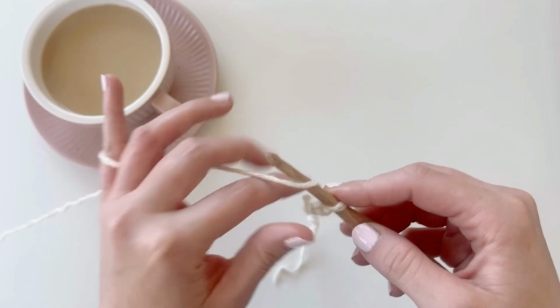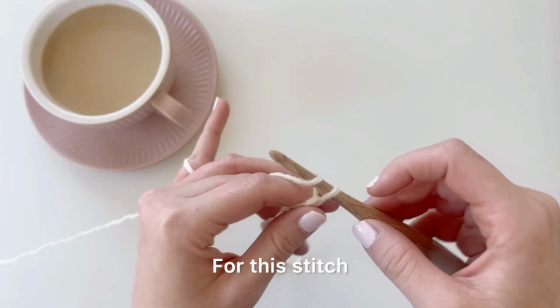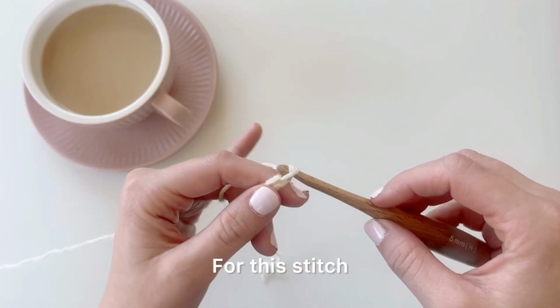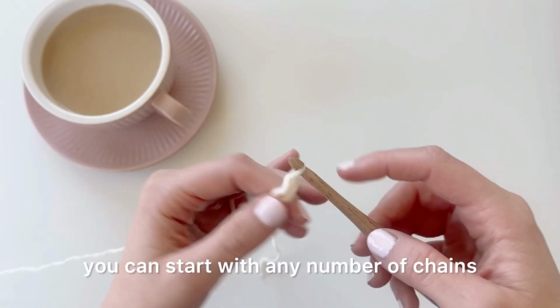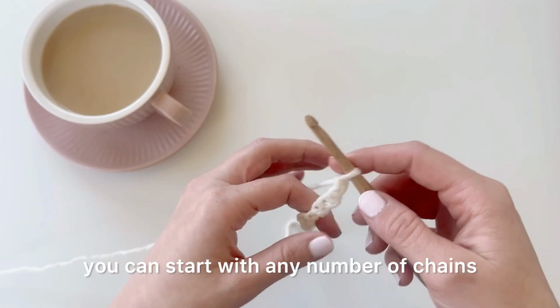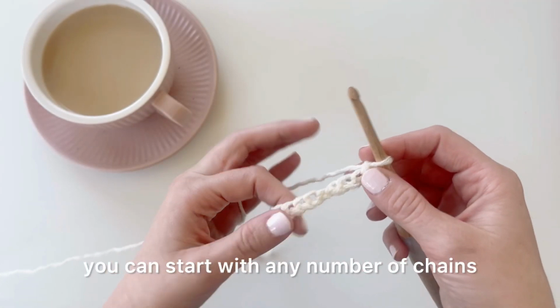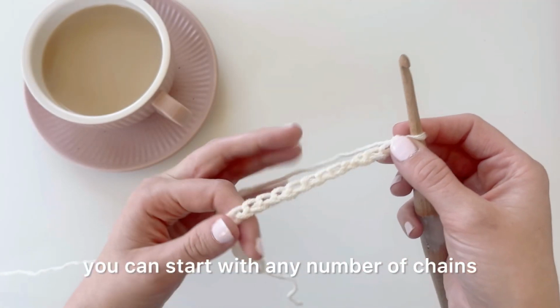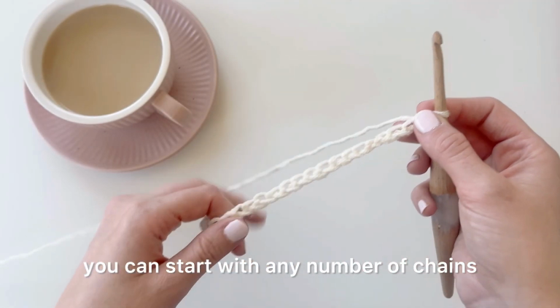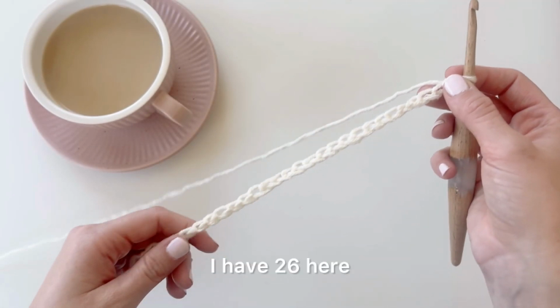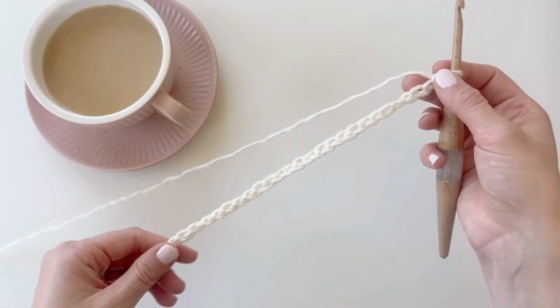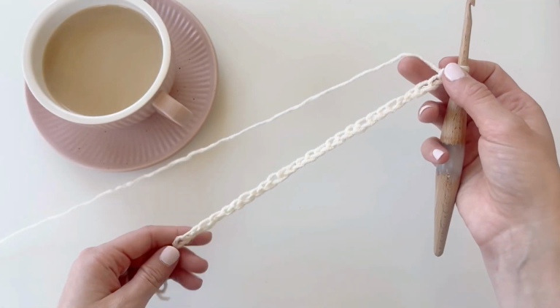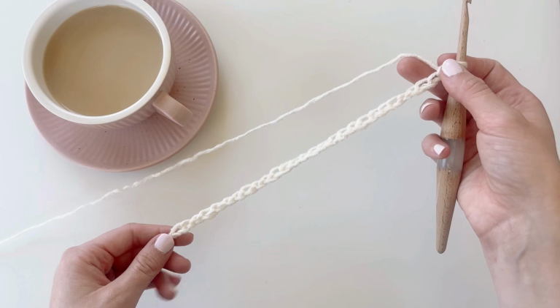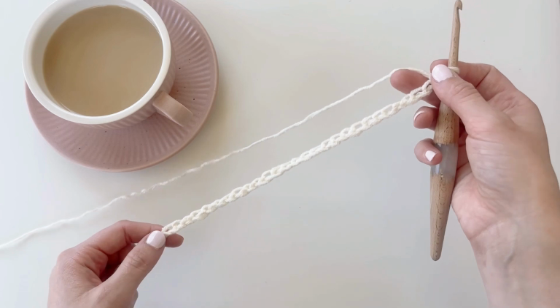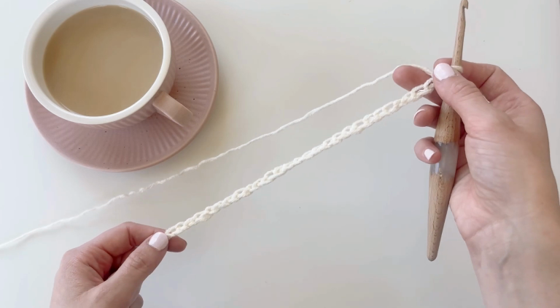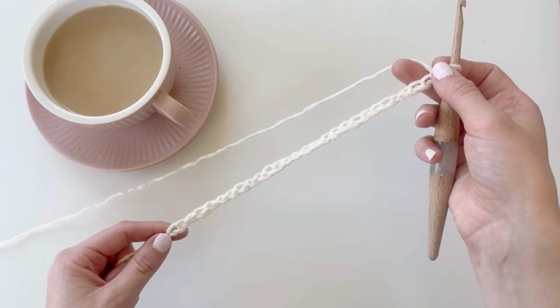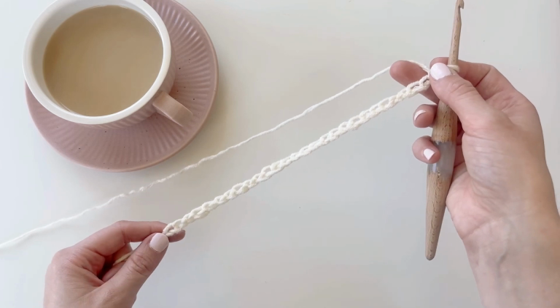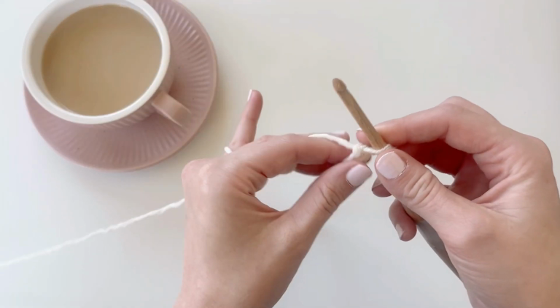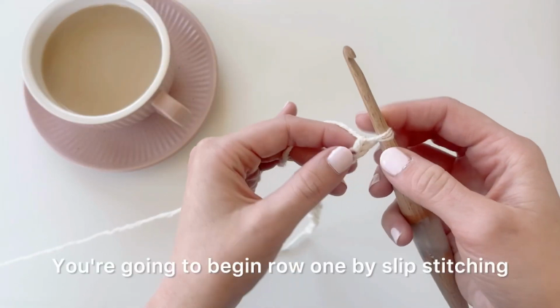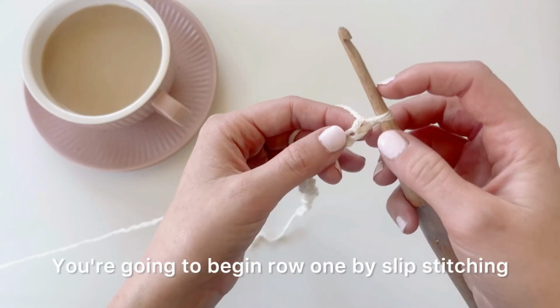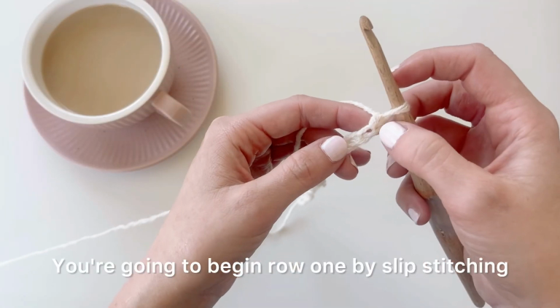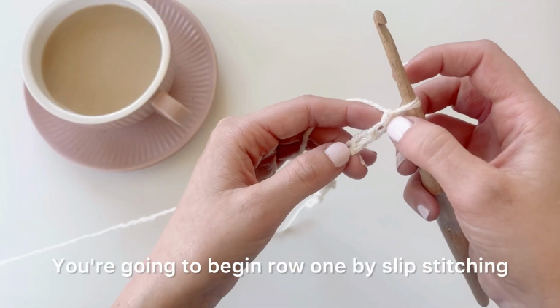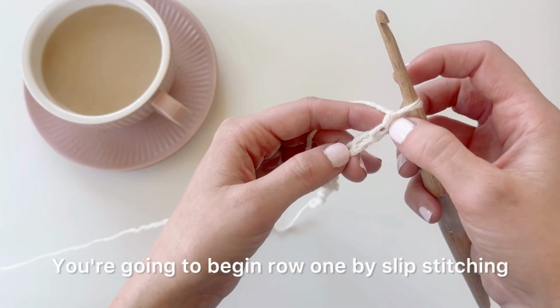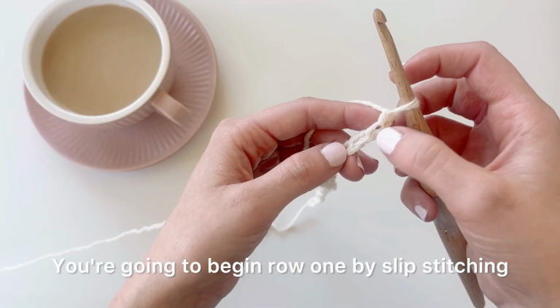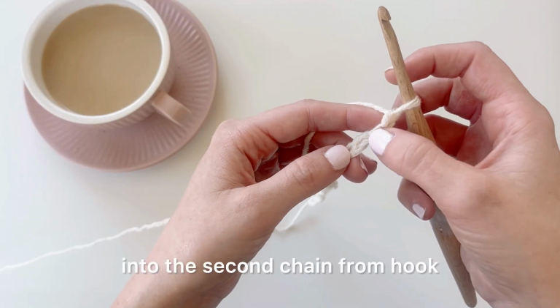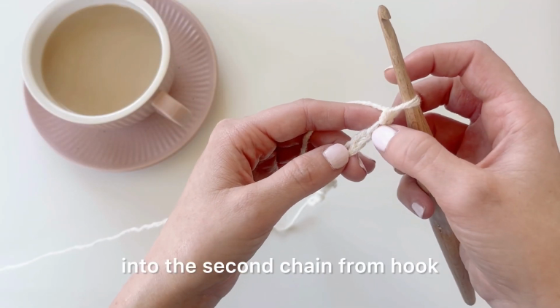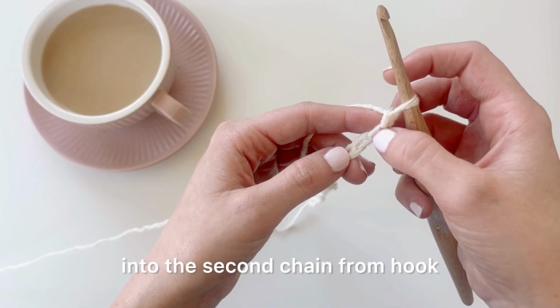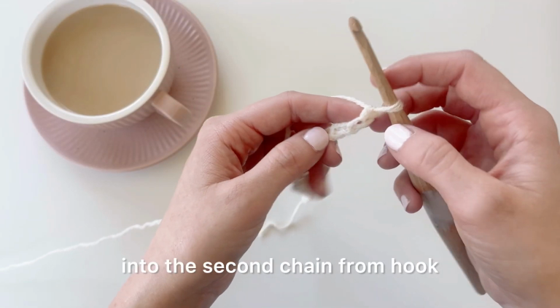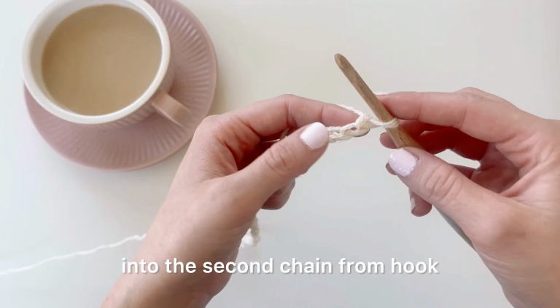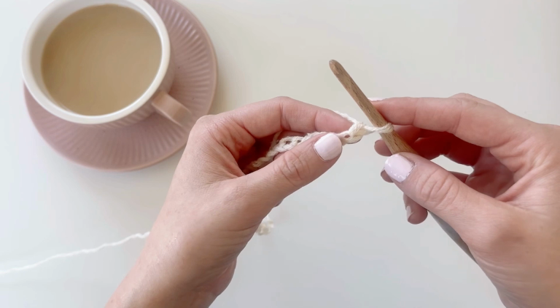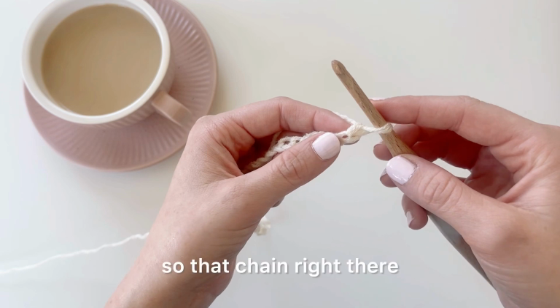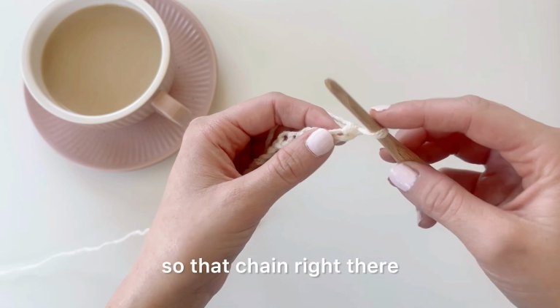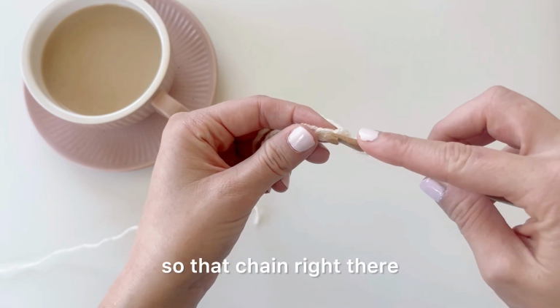For this stitch you can start with any number of chains — I have 26 here. You're going to begin row one by slip stitching into the second chain from hook.